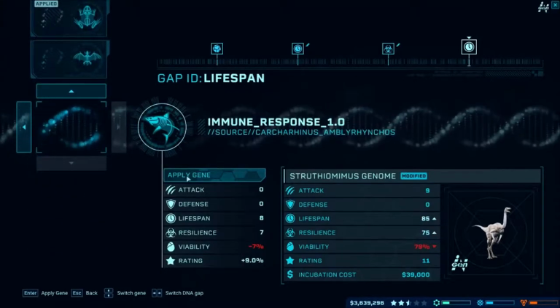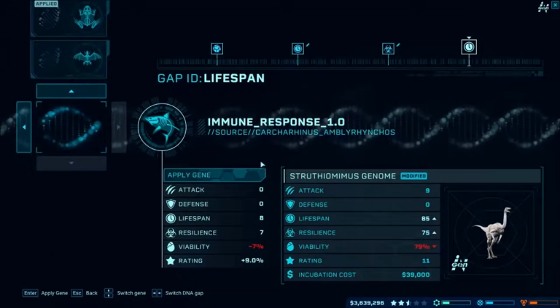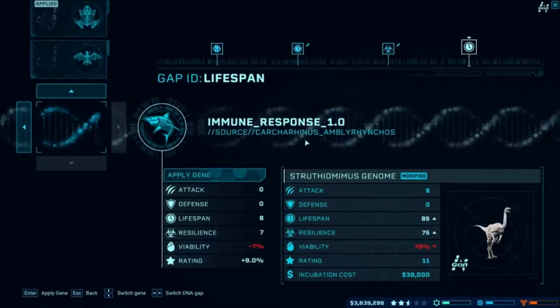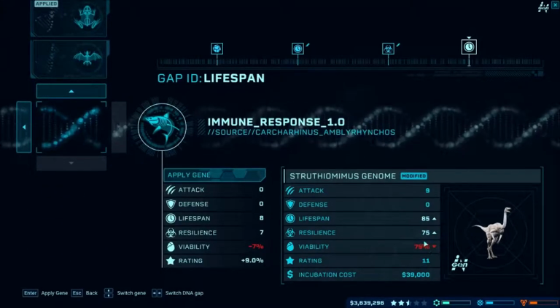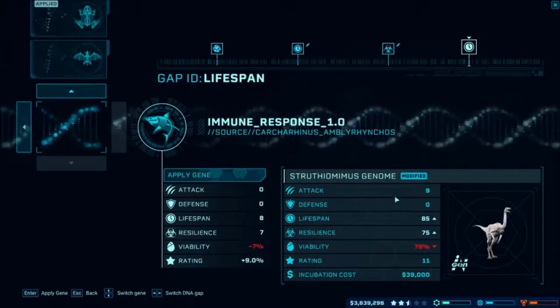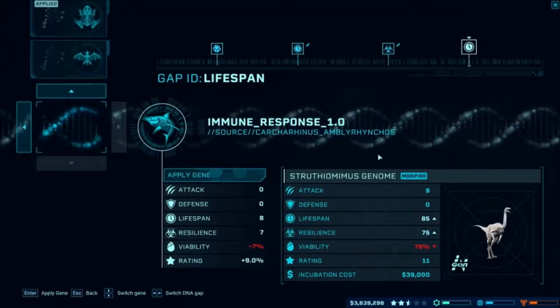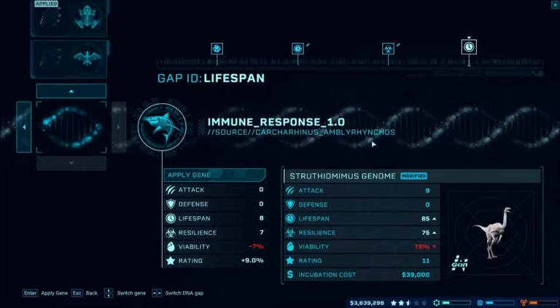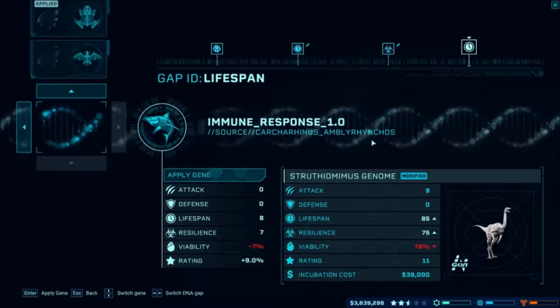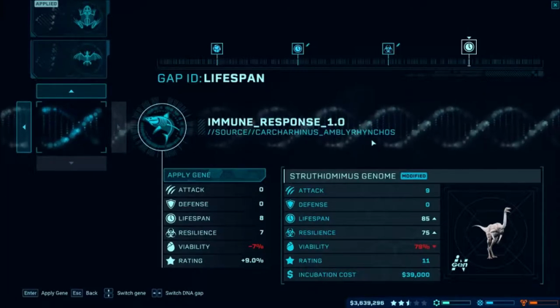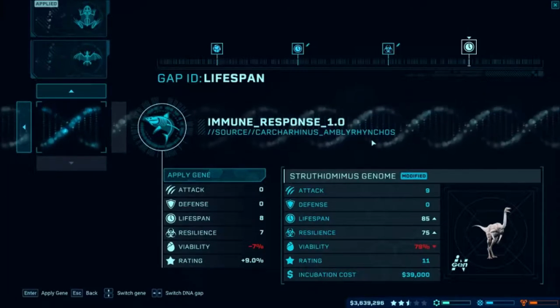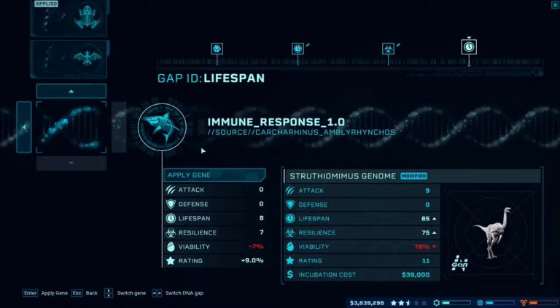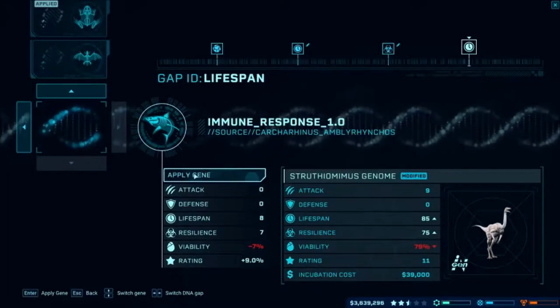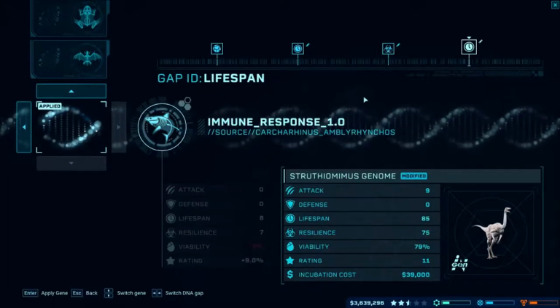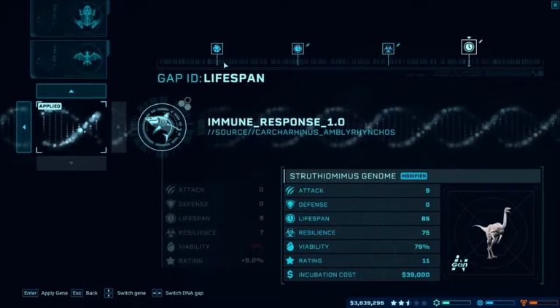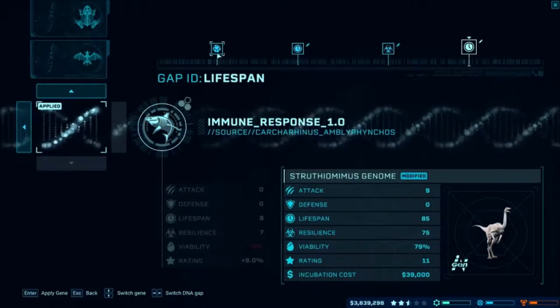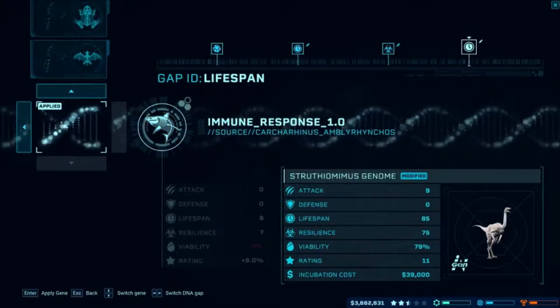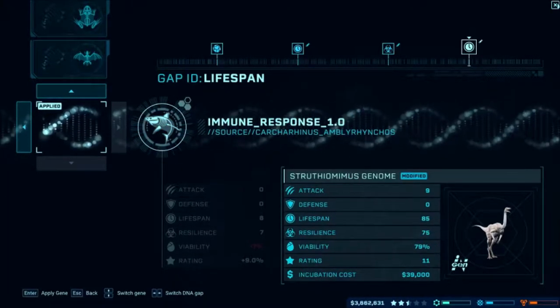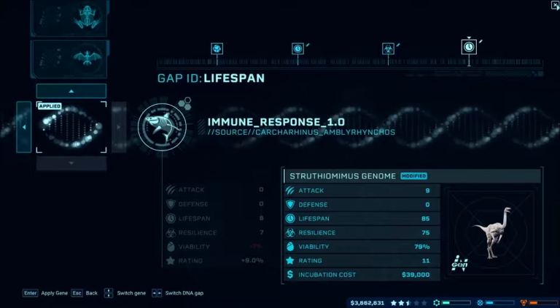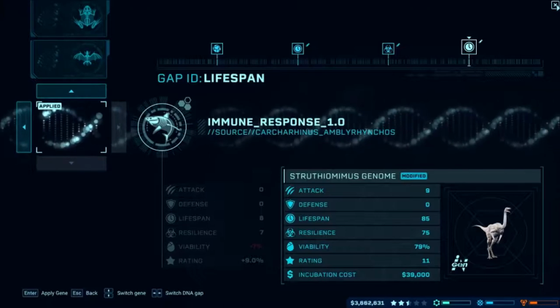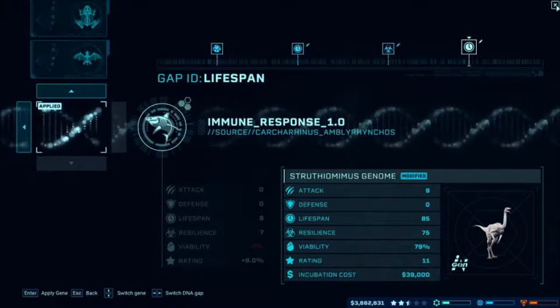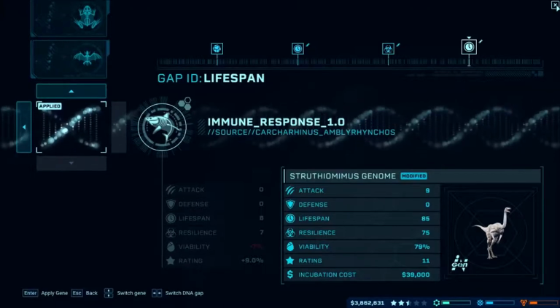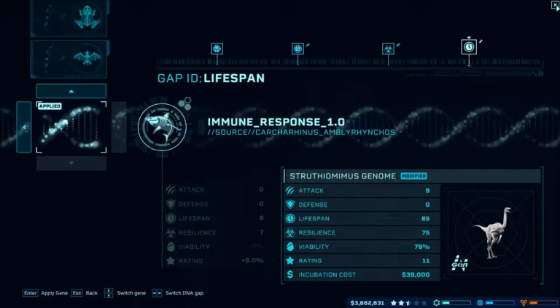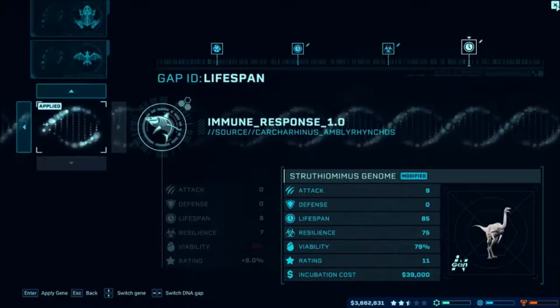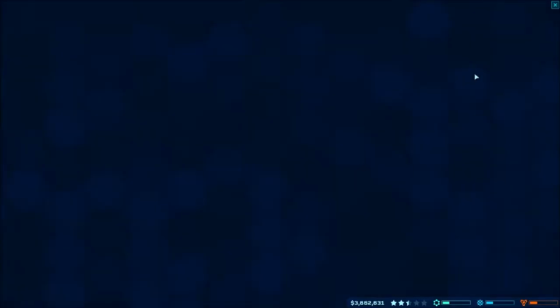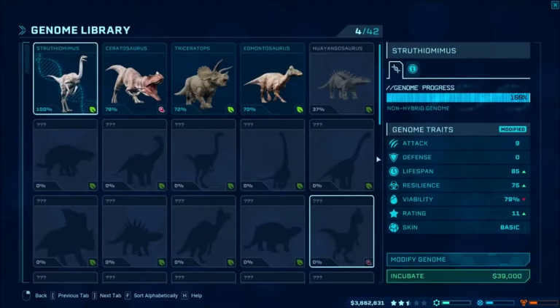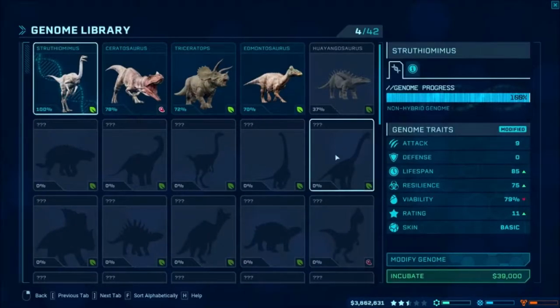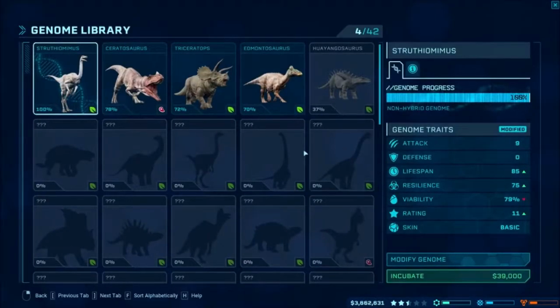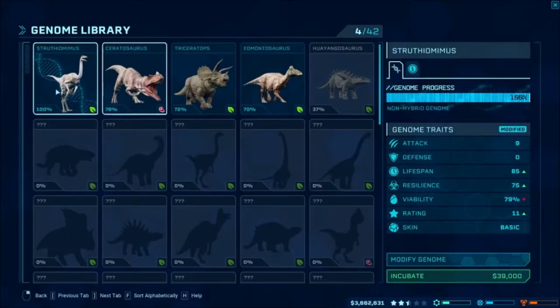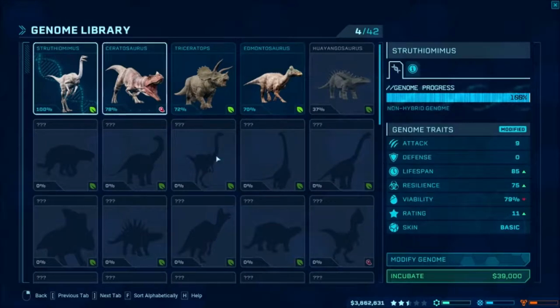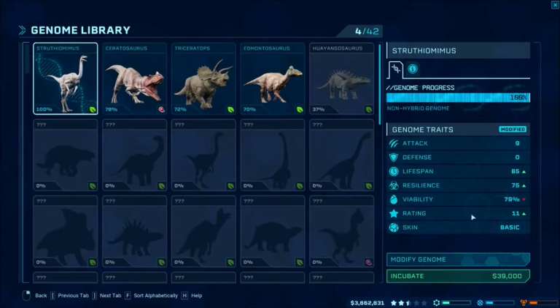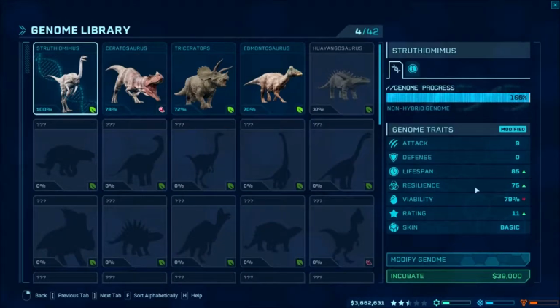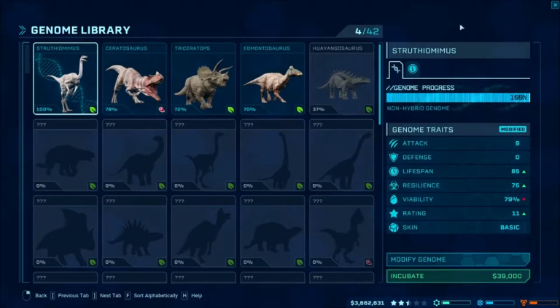So we're up to 85 and down to 79 viability, which still isn't bad for a percentage. We'll just apply all that — of course, like I said, it costs a lot more. So we have that now and it's down to 79.